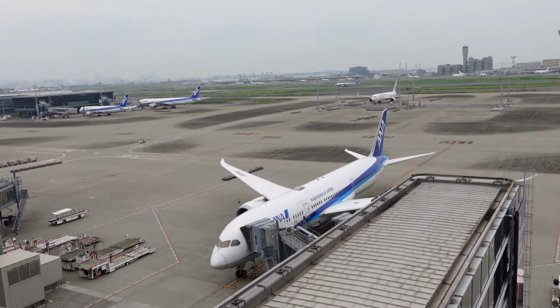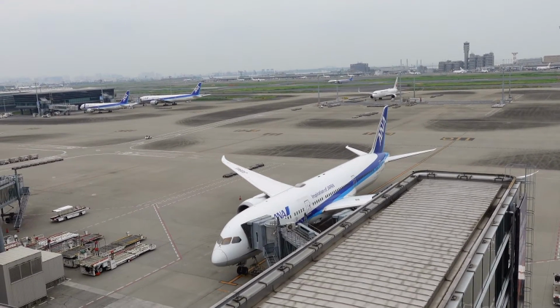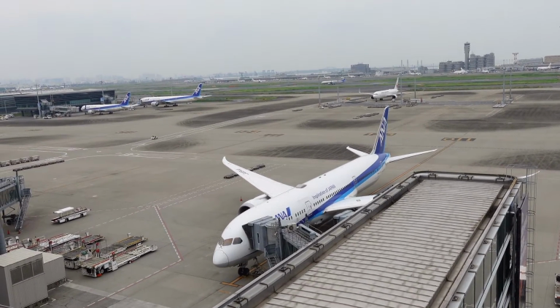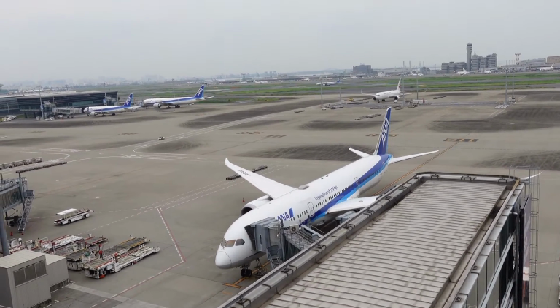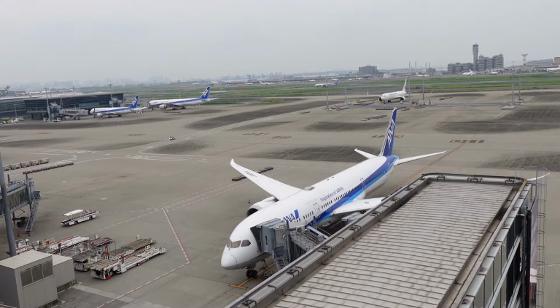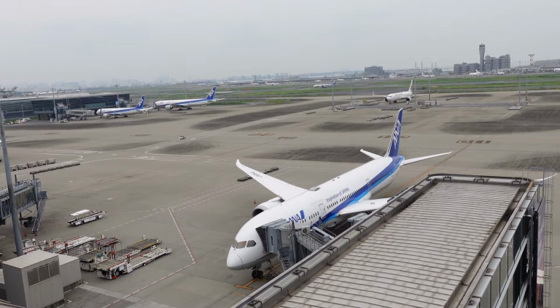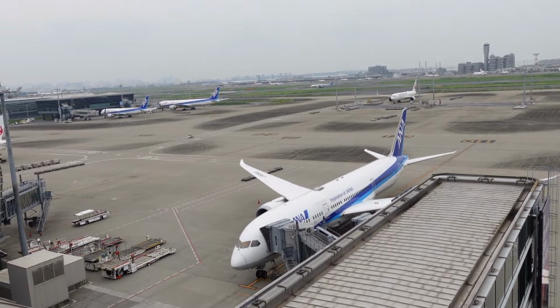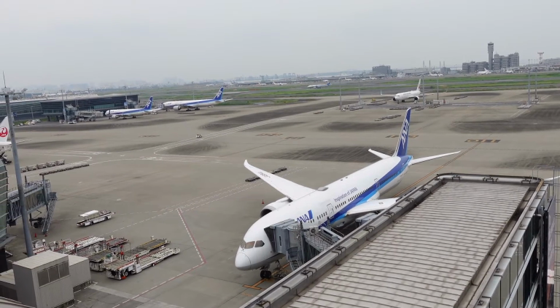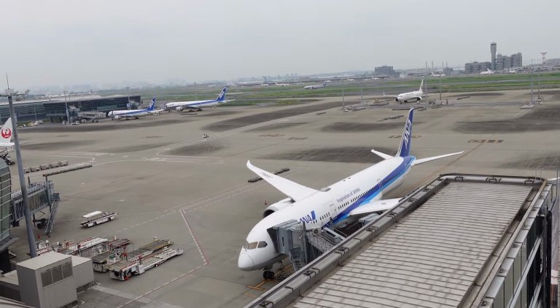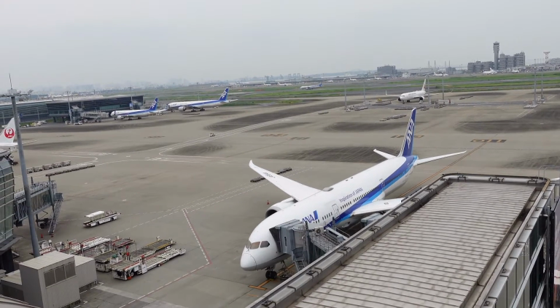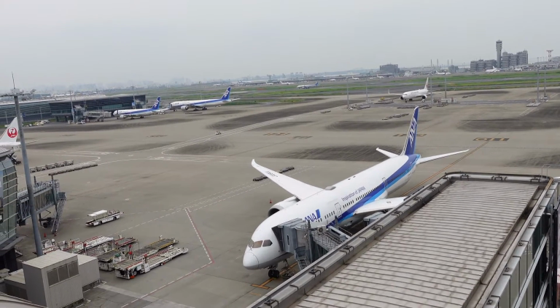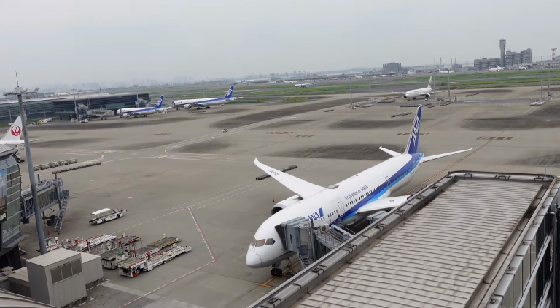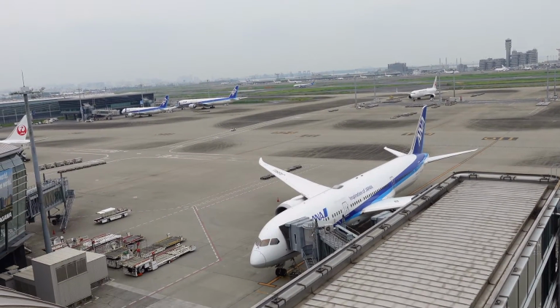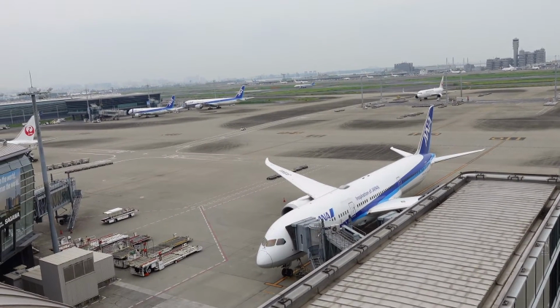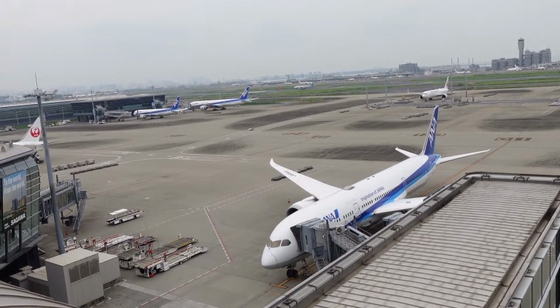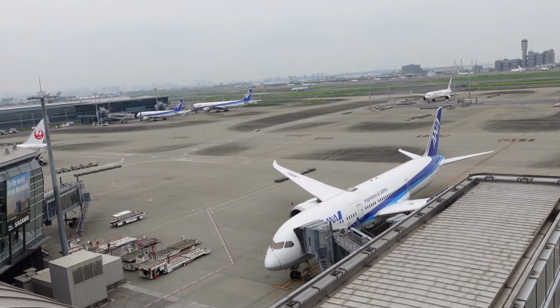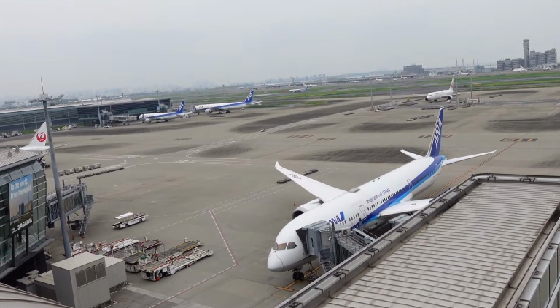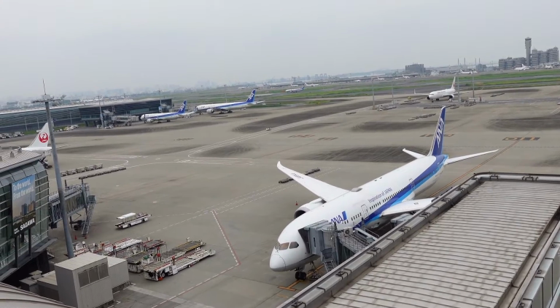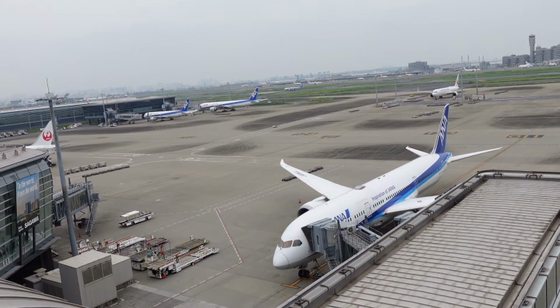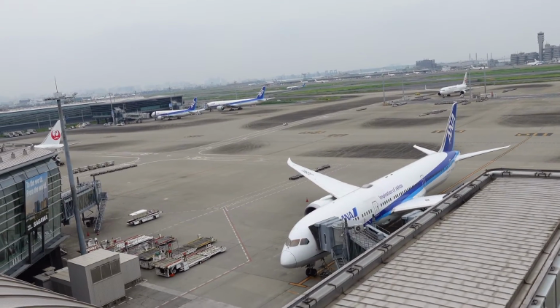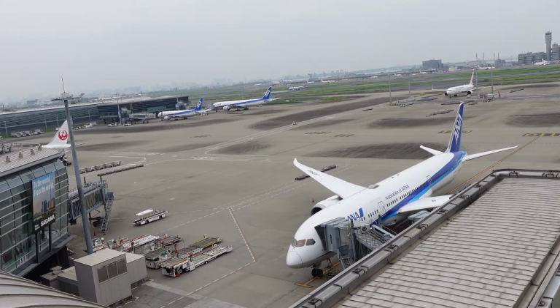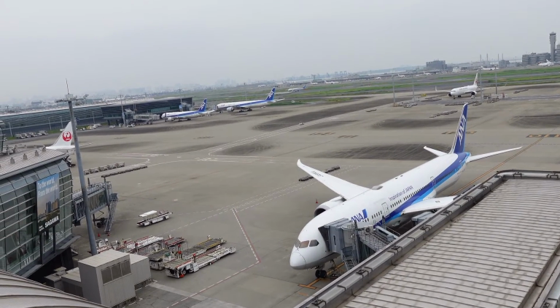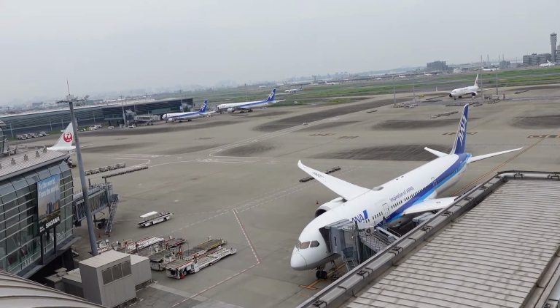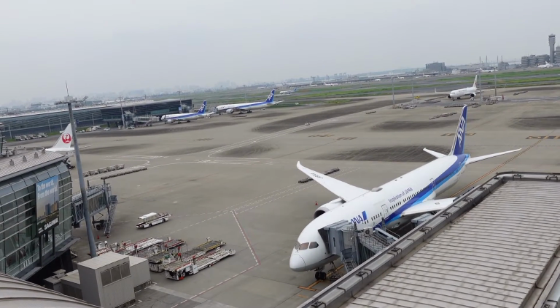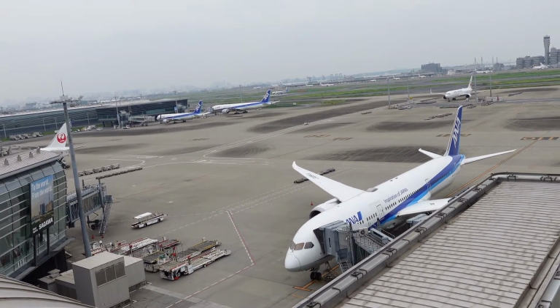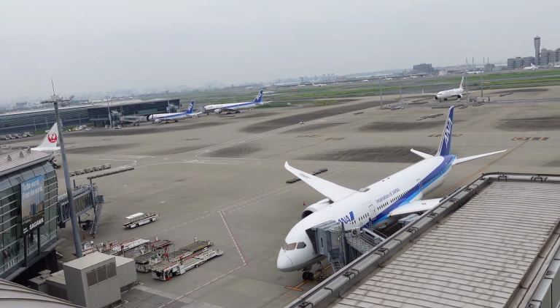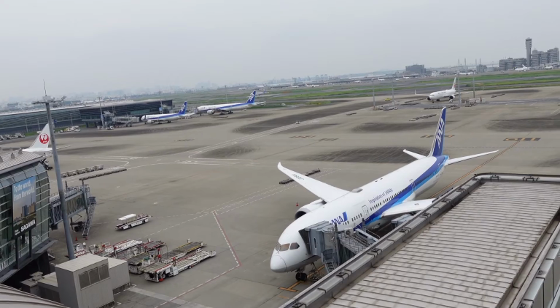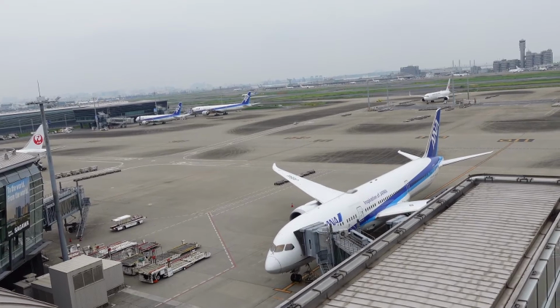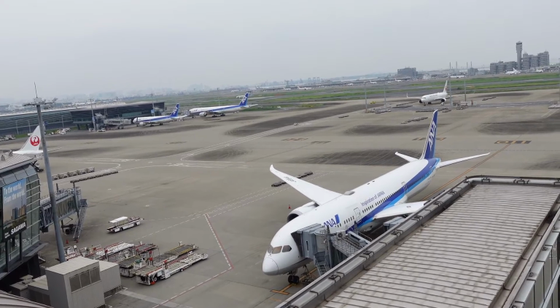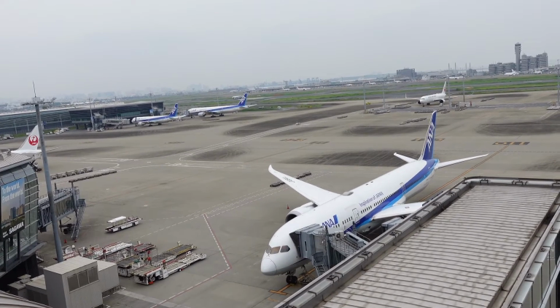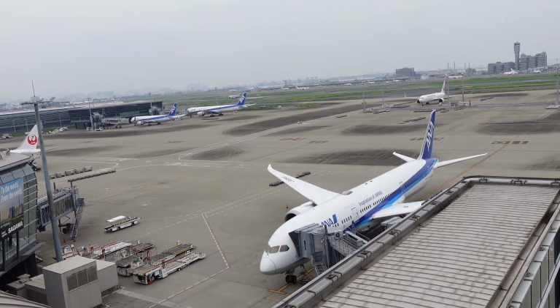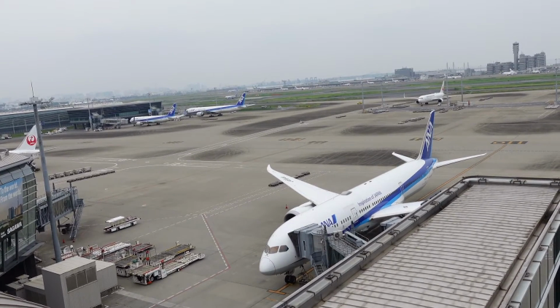This is a short video to give you a little sample of what Haneda Airport looks like. I just live about no more than 20 minutes from here by the highway.